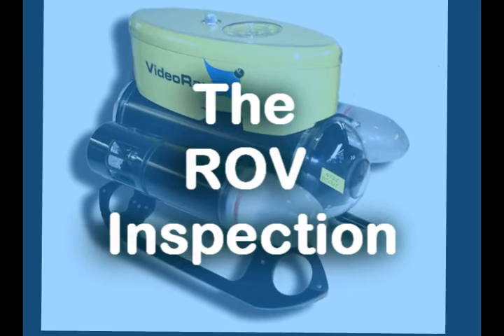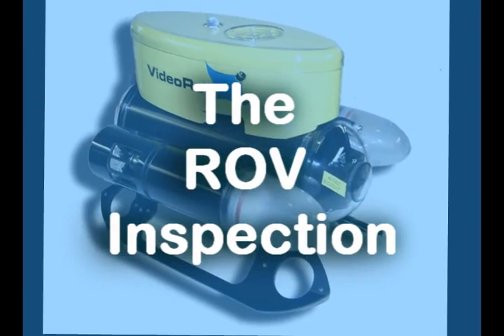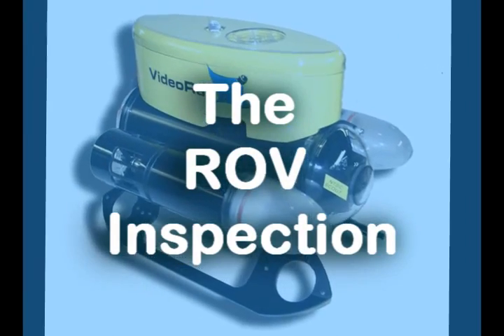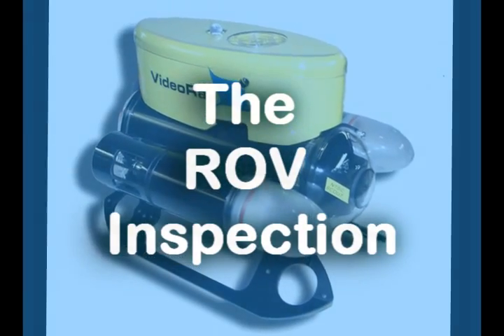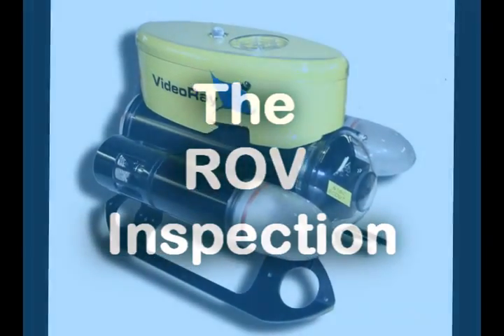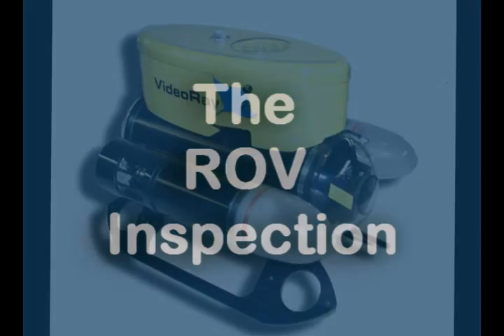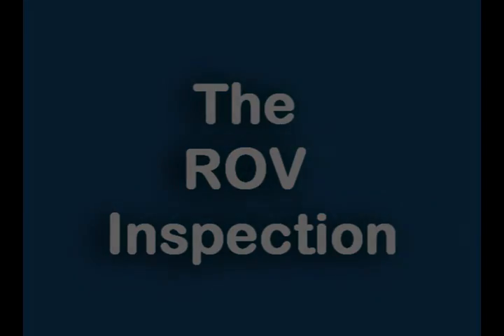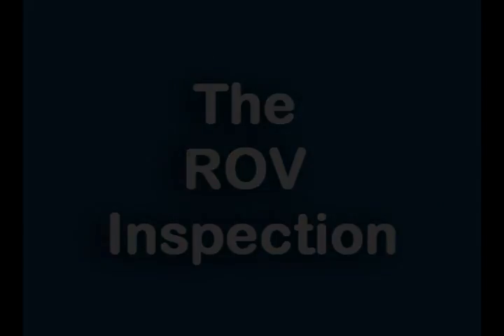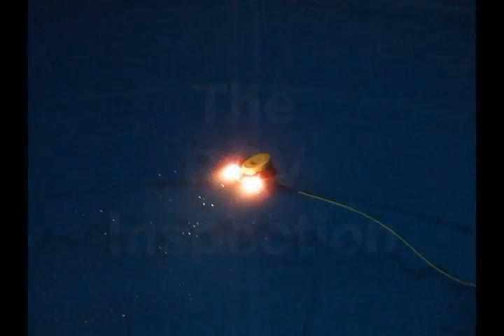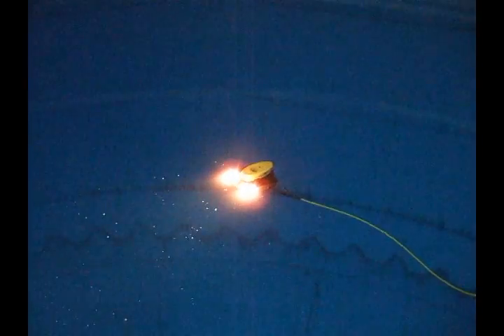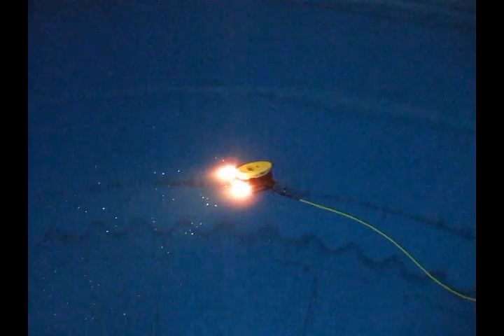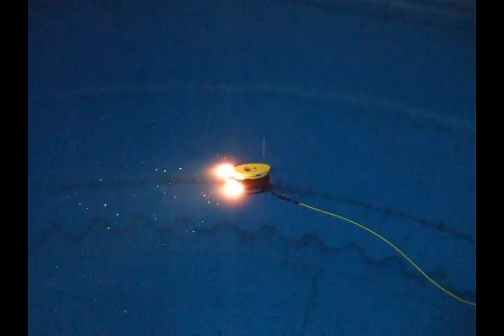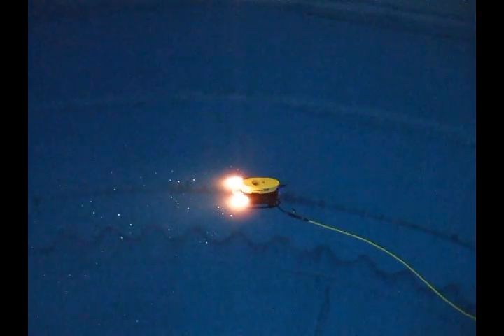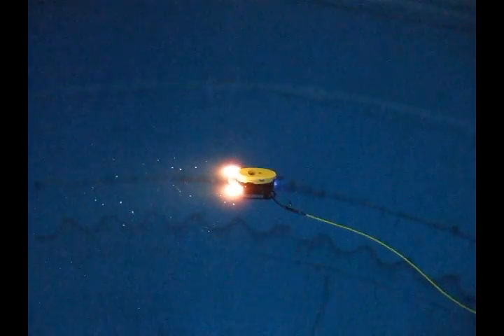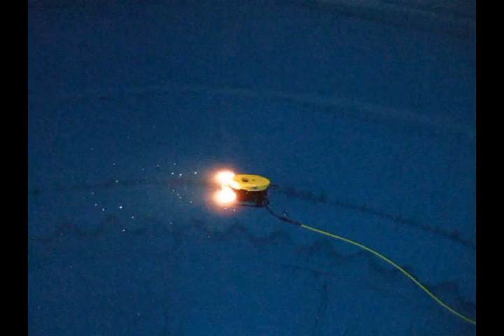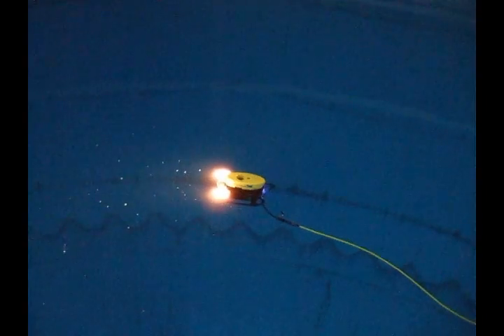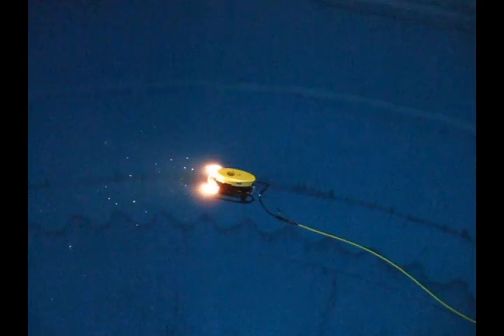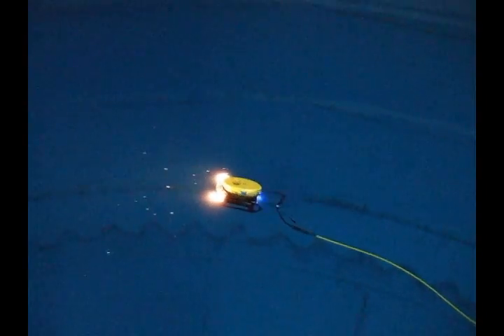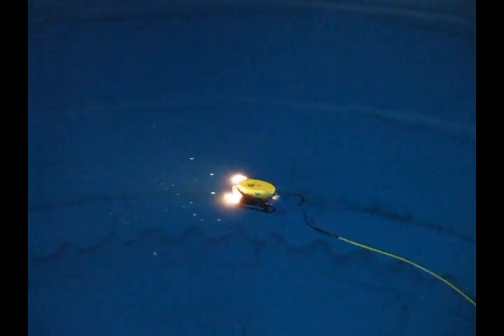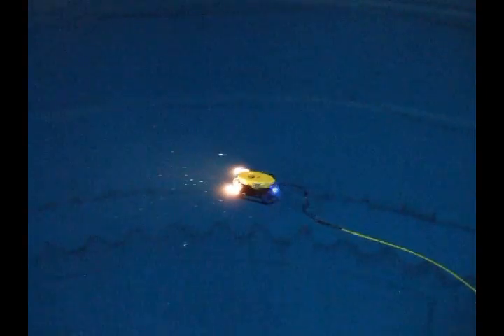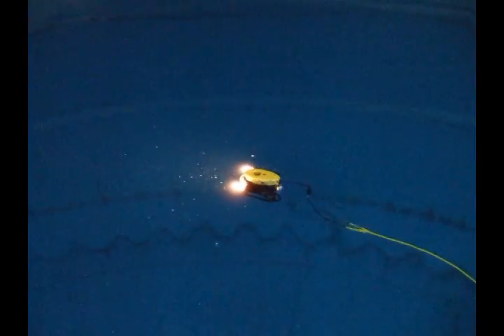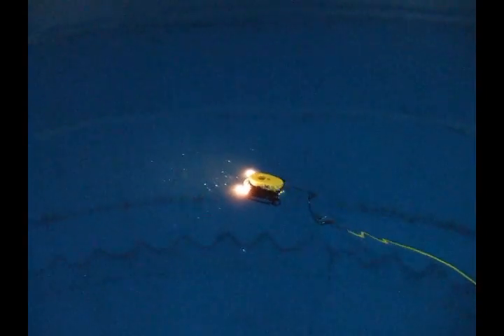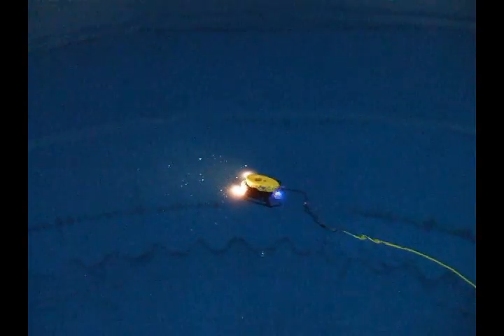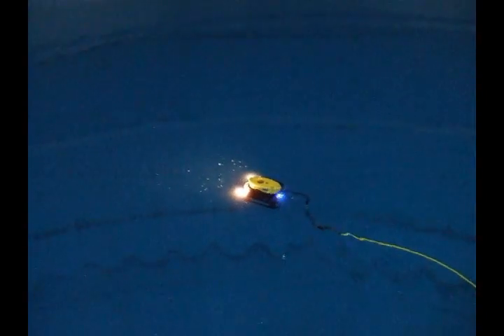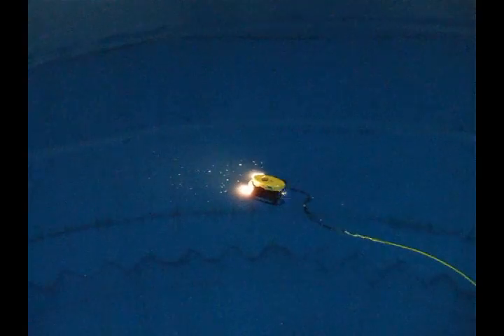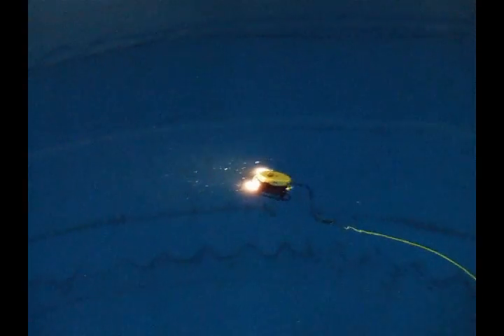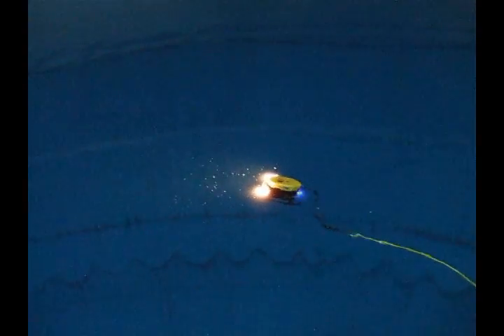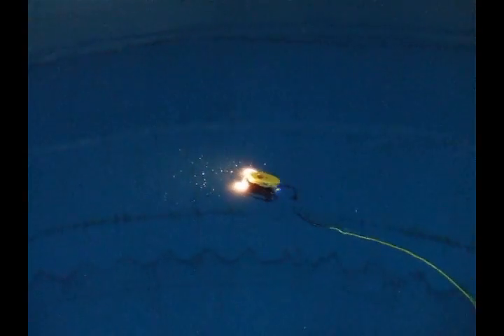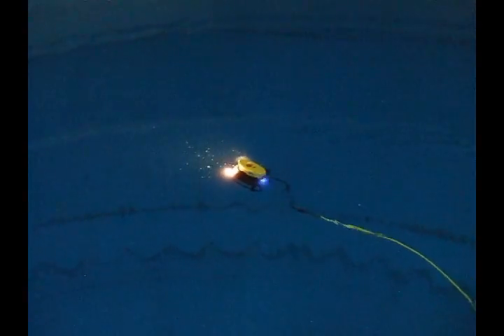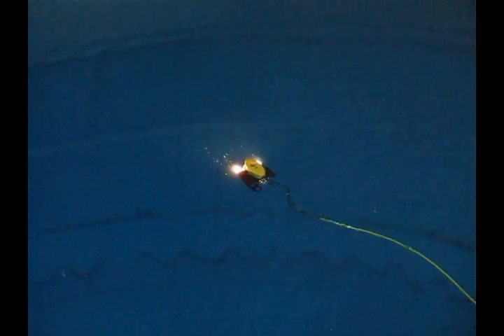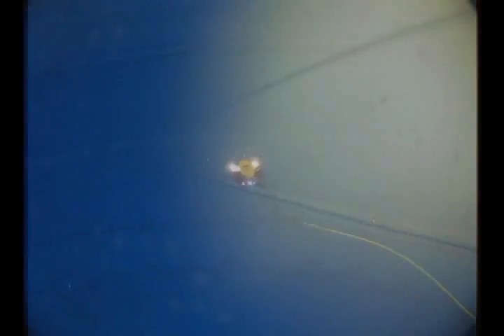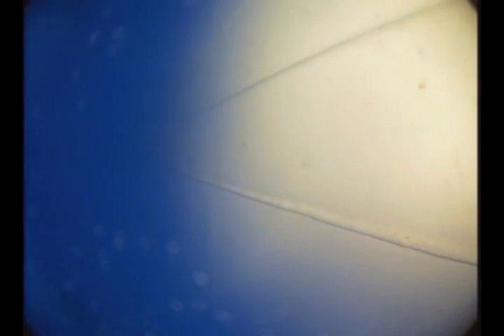With the VideoRay Scout, ENTEC is using the latest technology to conduct your maintenance and warranty inspections. Because no tank draining is required for the inspection to take place, it will save you time and money.